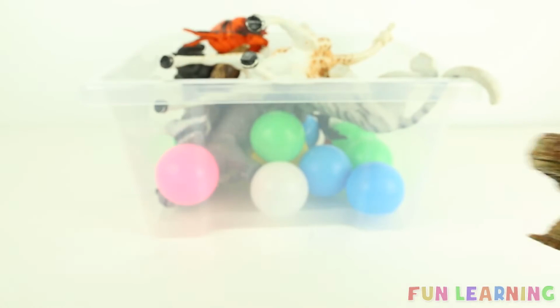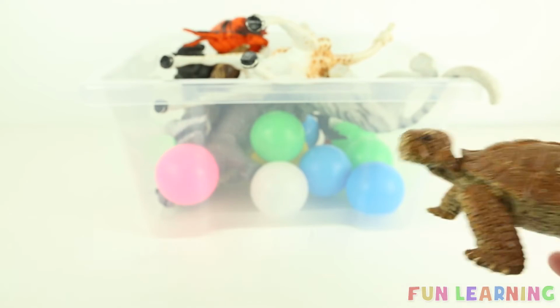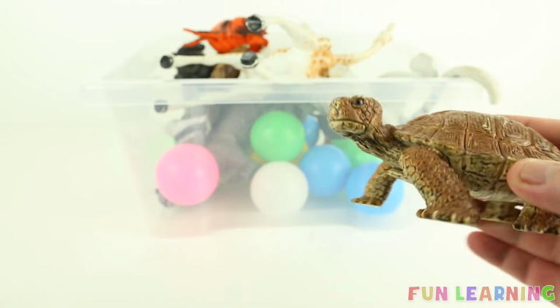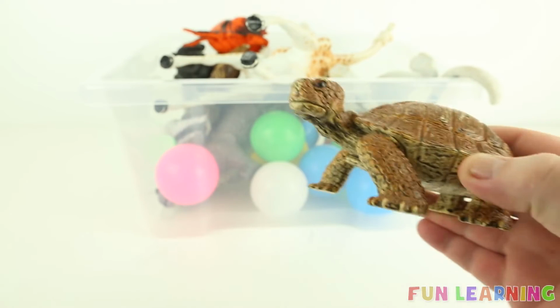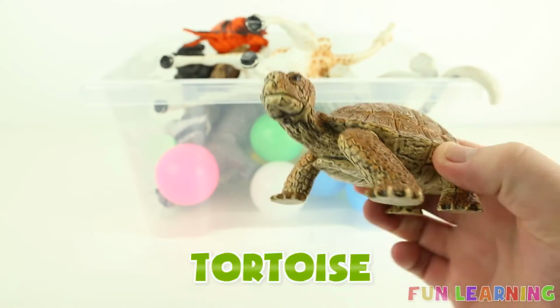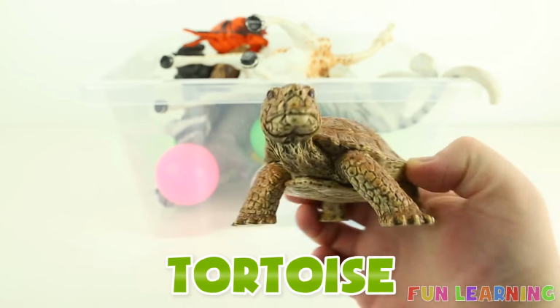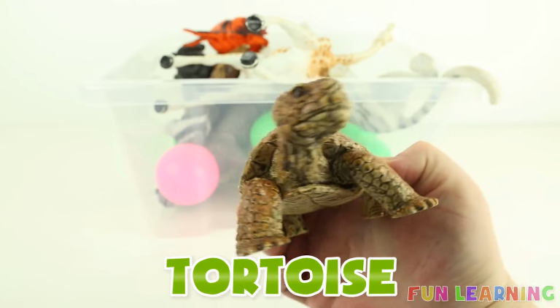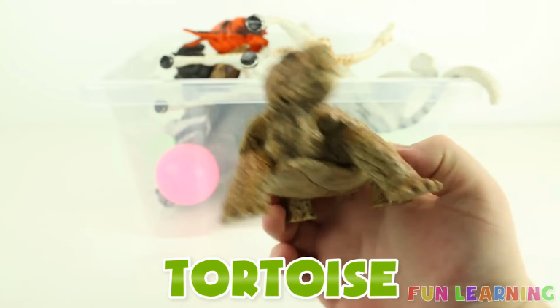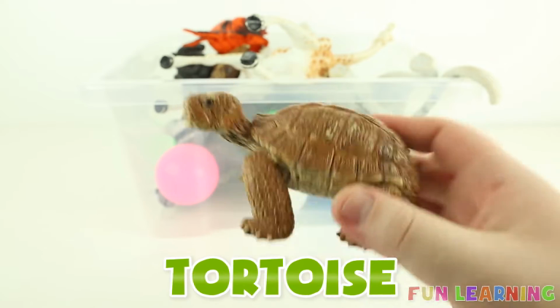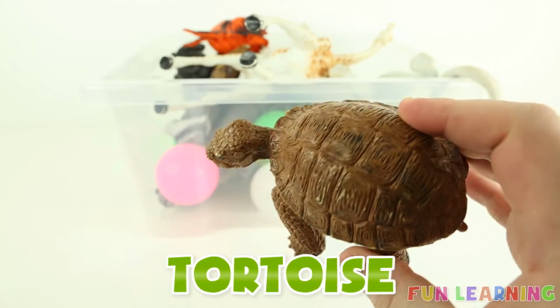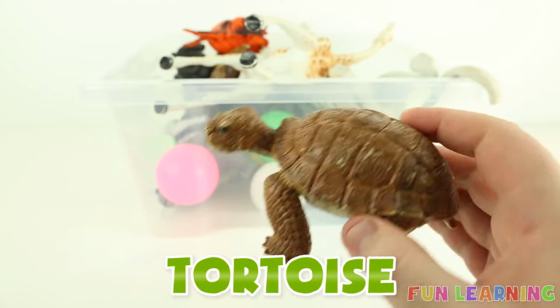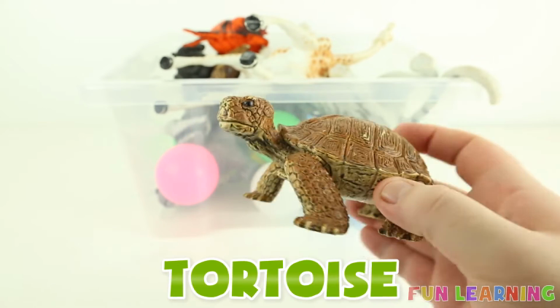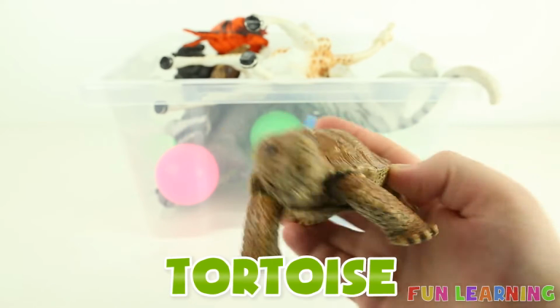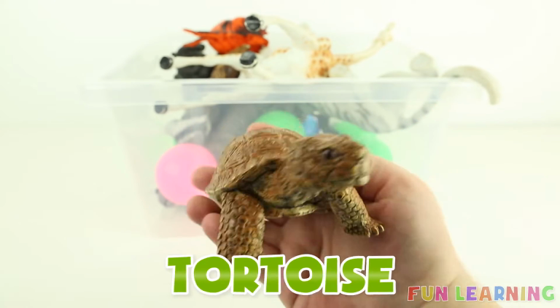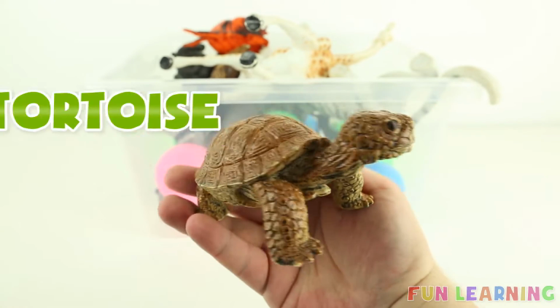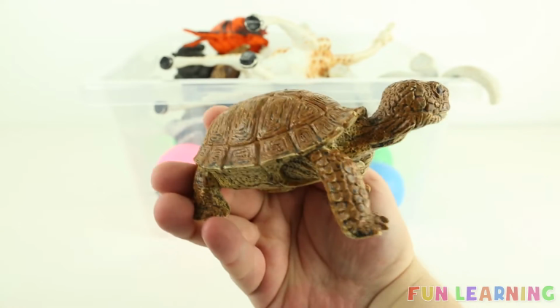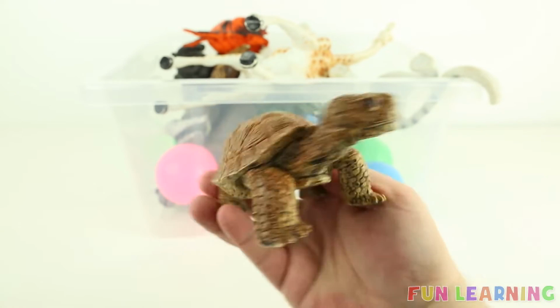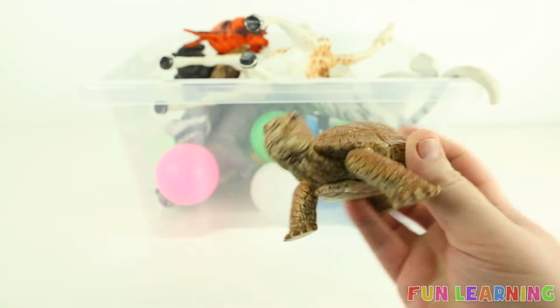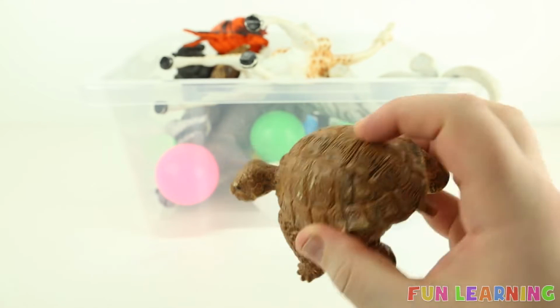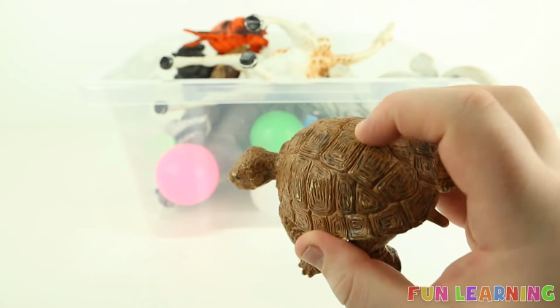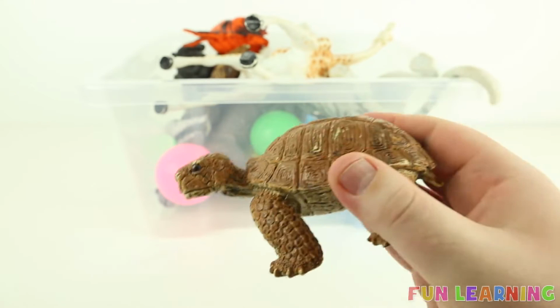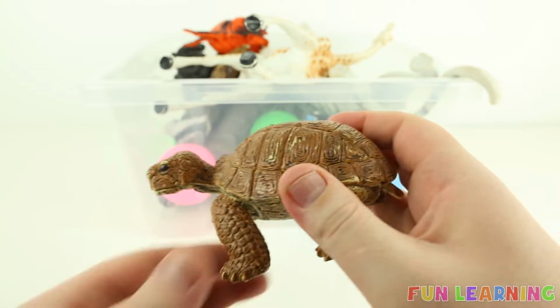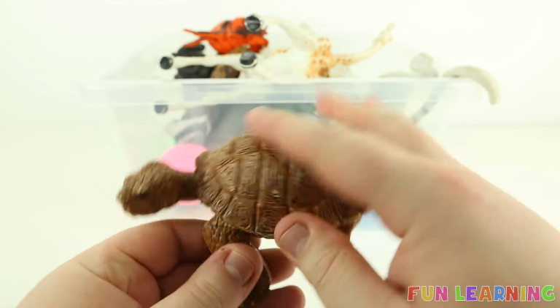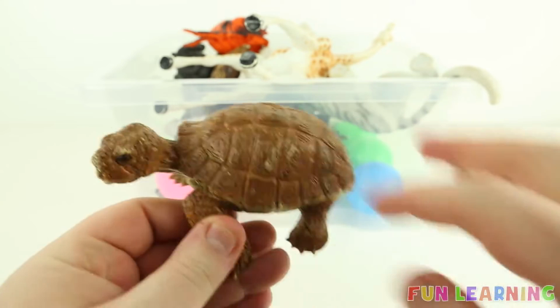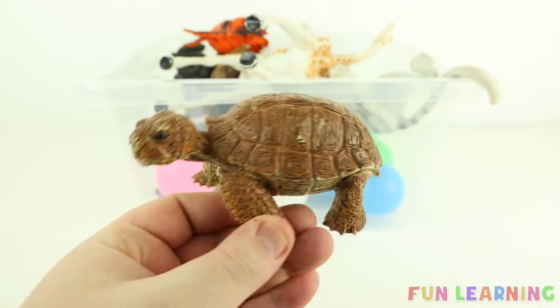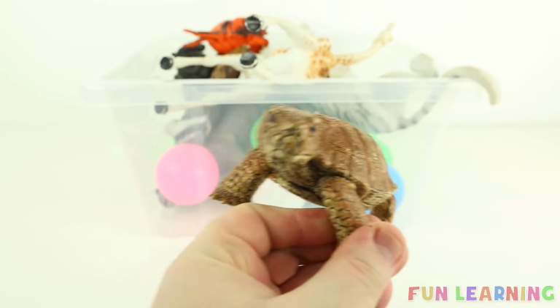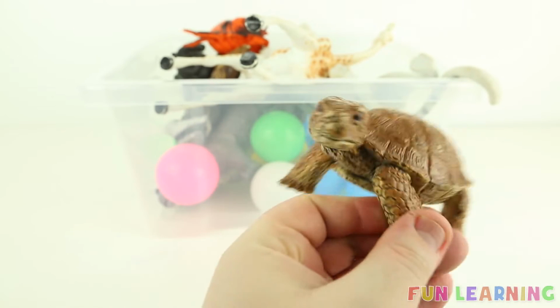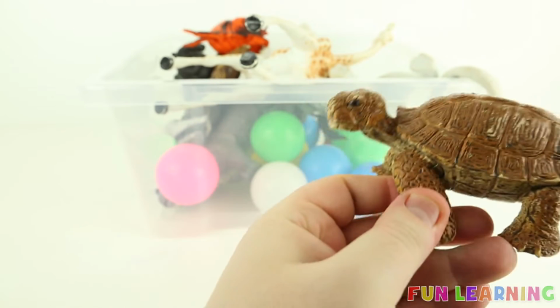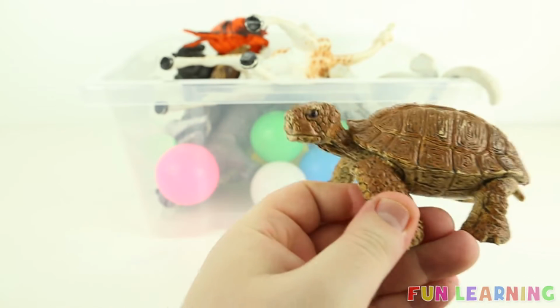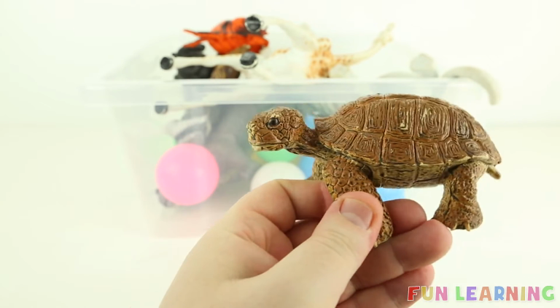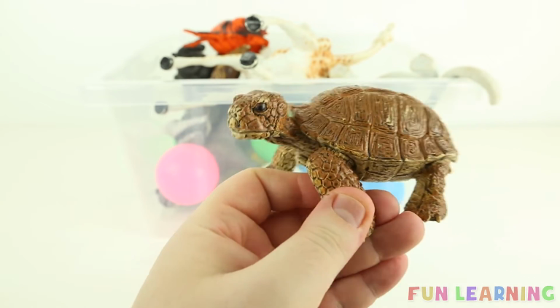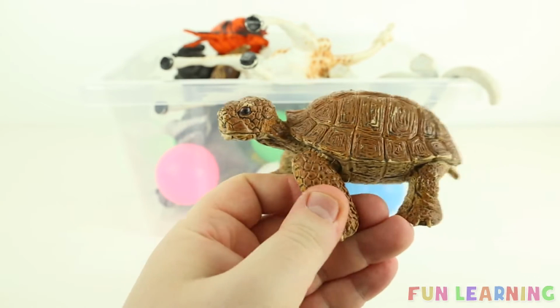T is for tortoise. Say it with me: tortoise. Tortoises have a large shell on their back and walk very, very slowly.